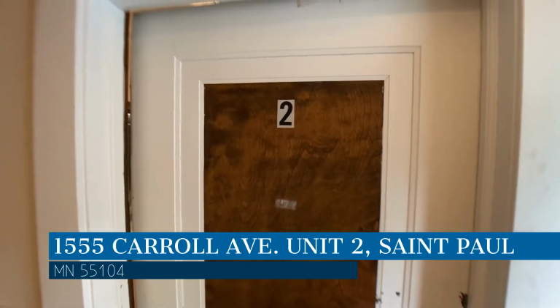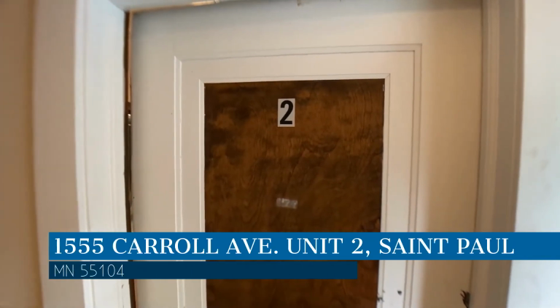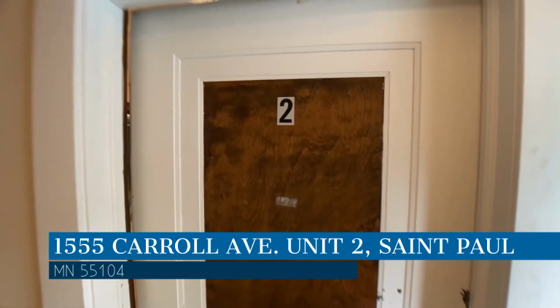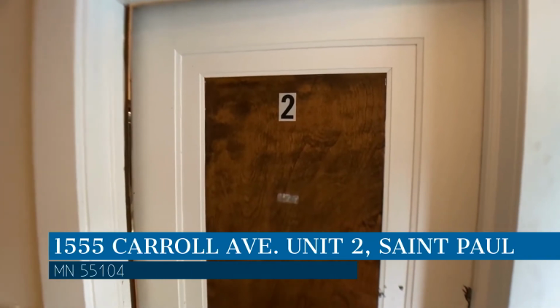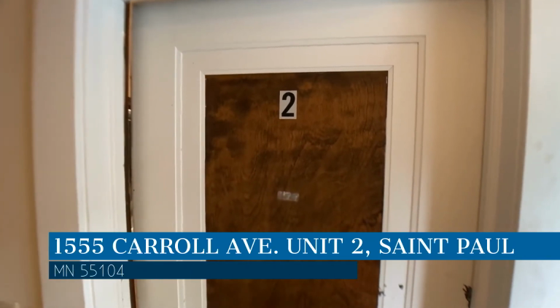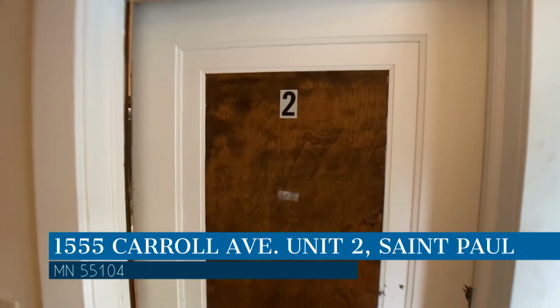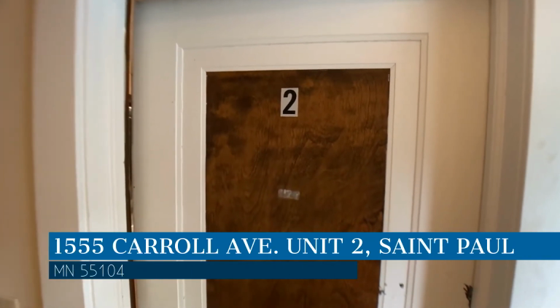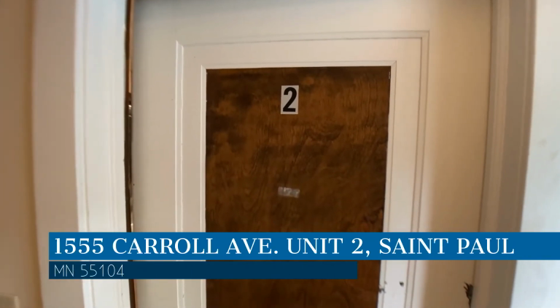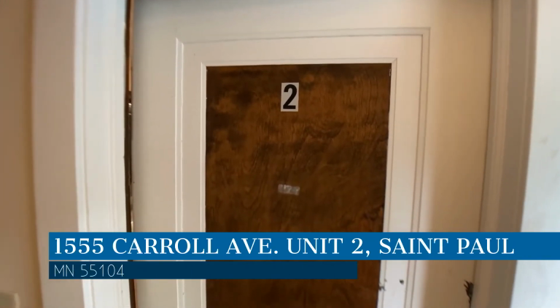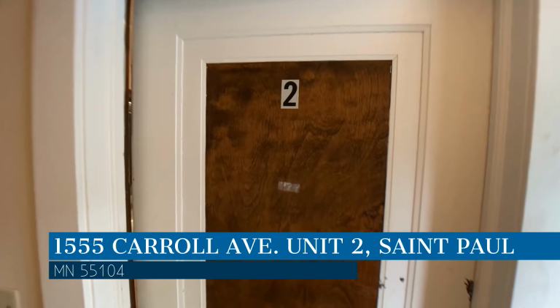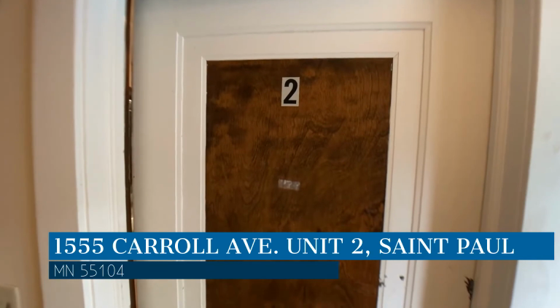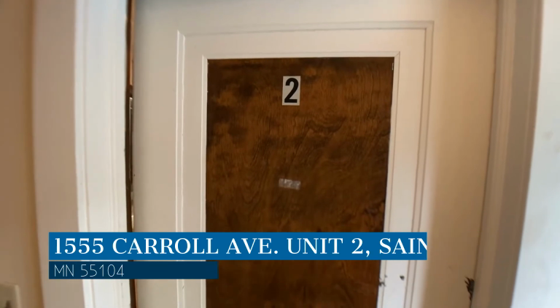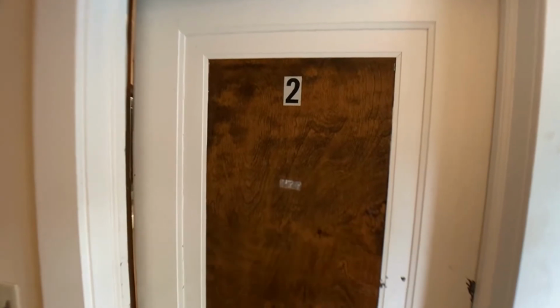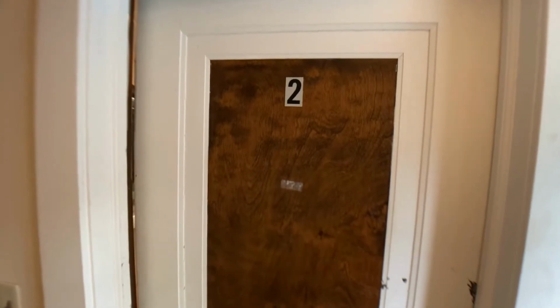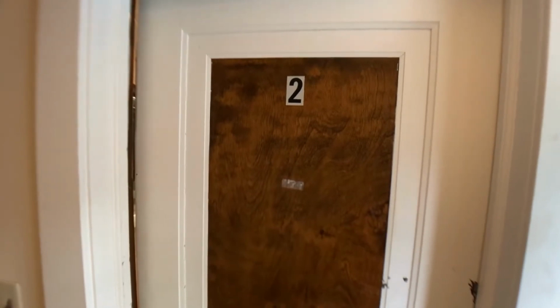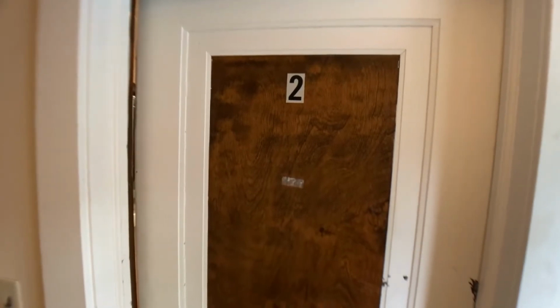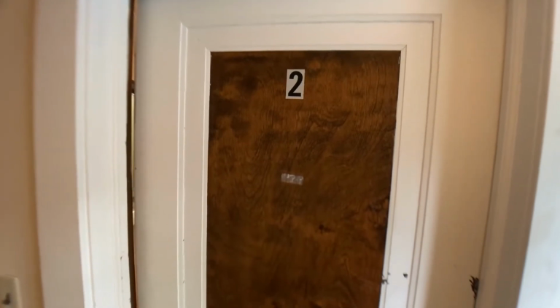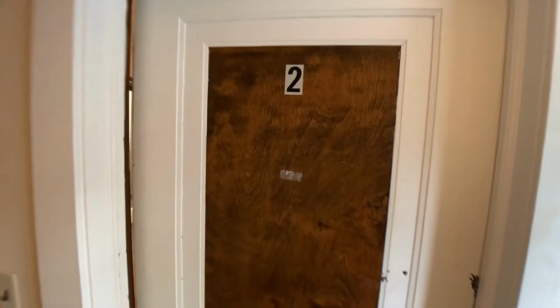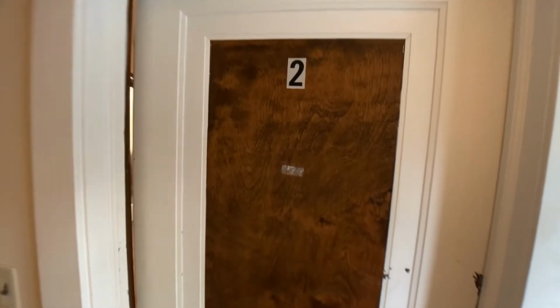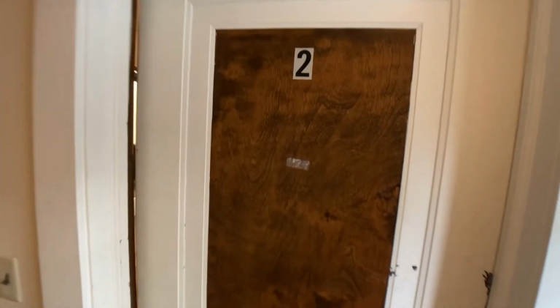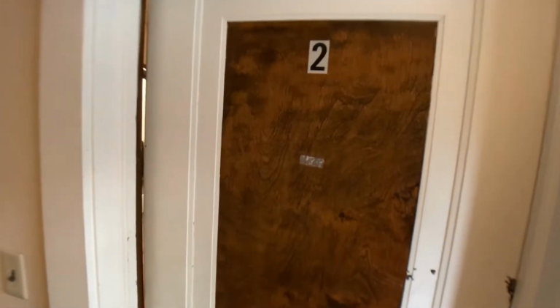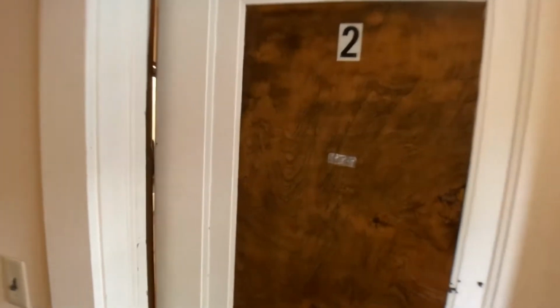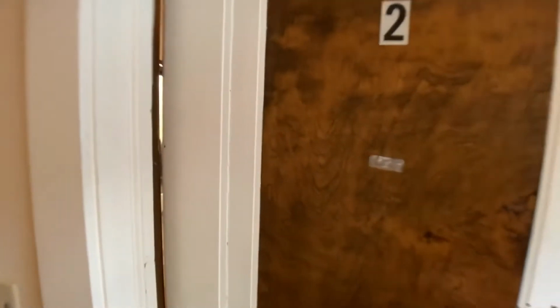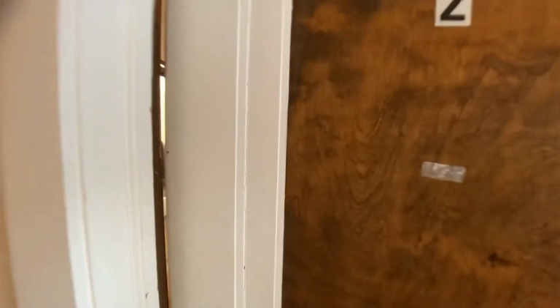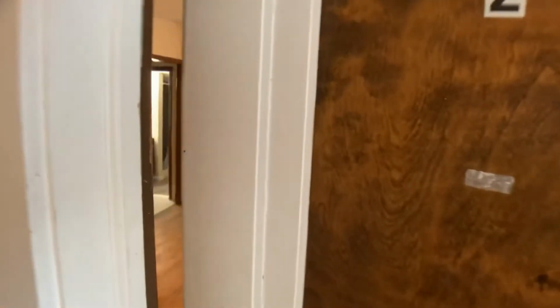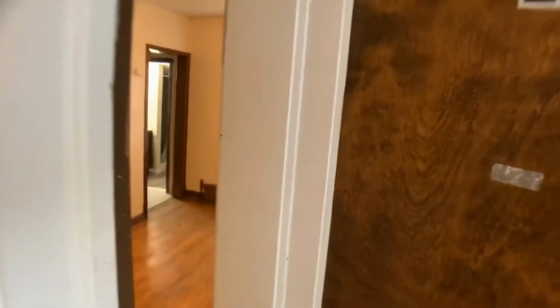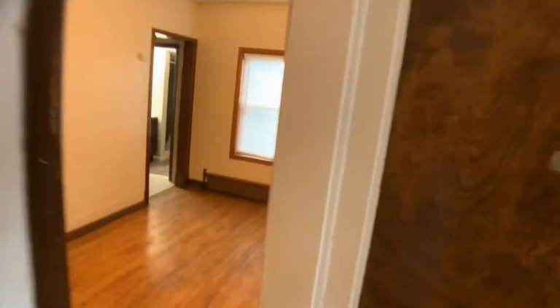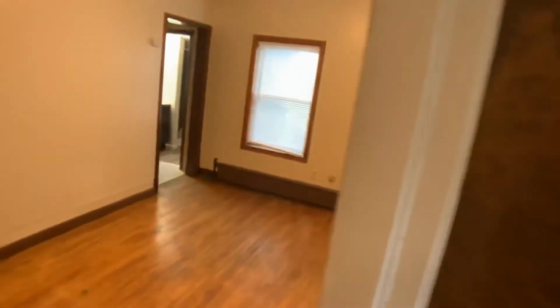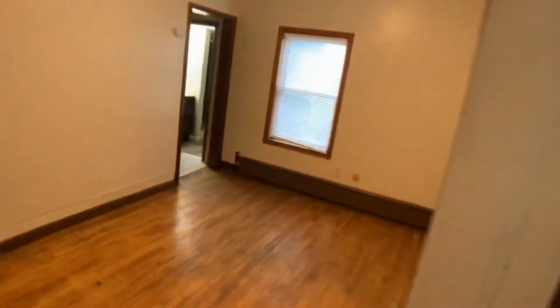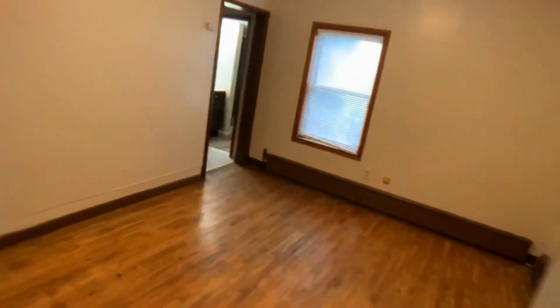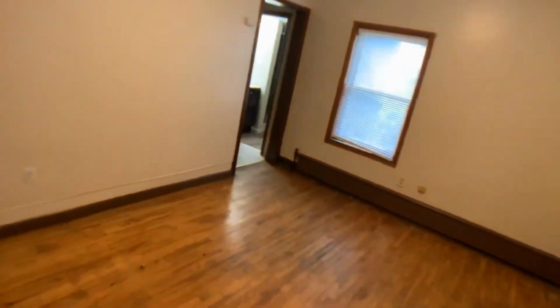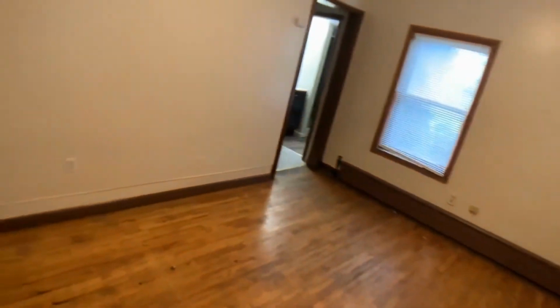This property is located at the address on your screen, and this video is brought to you by RP Management, a leader in St. Paul Property Management.